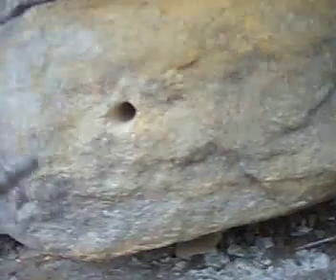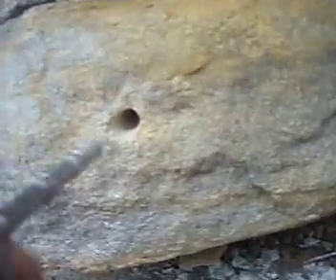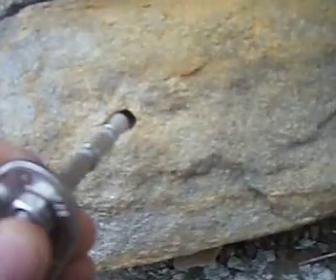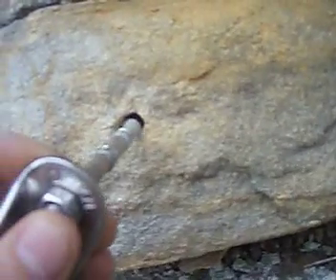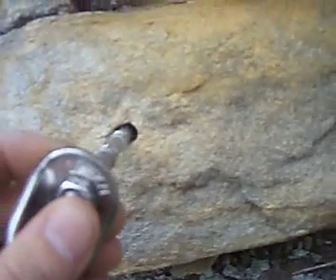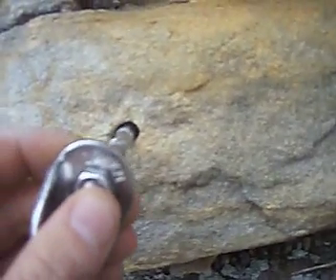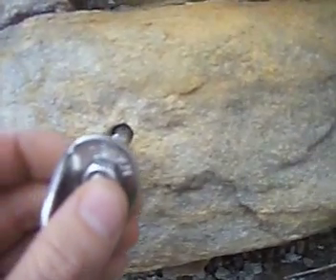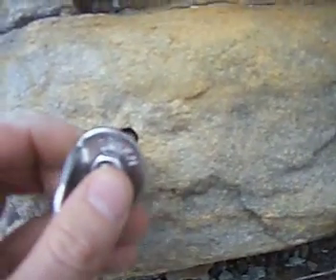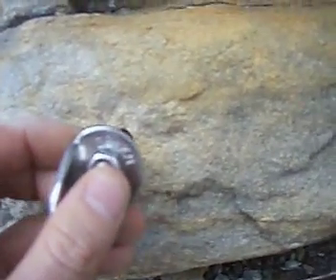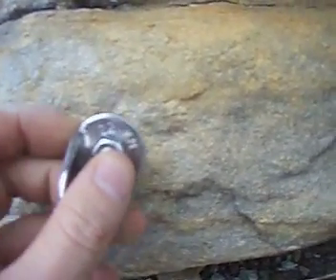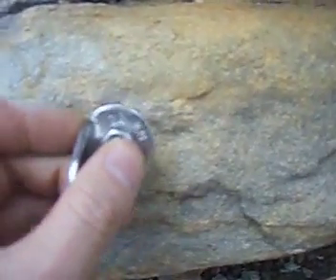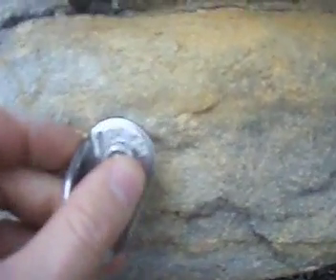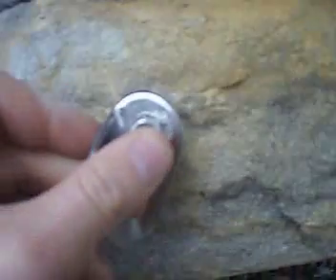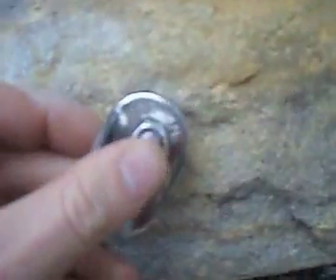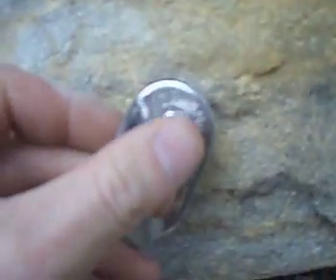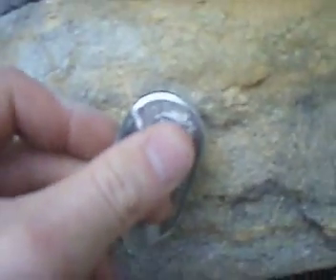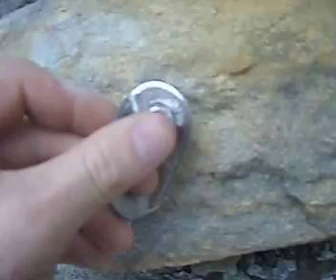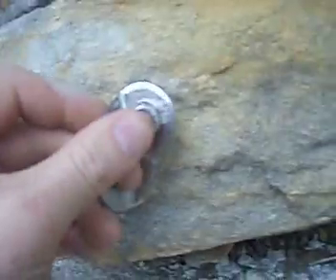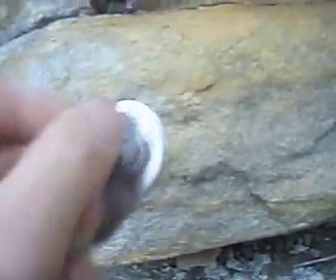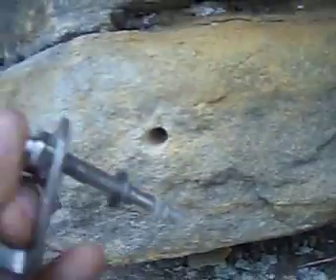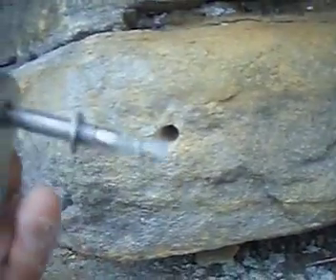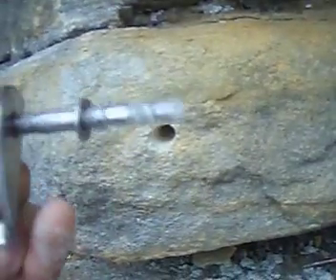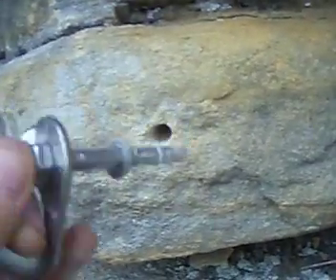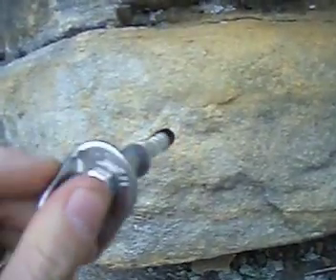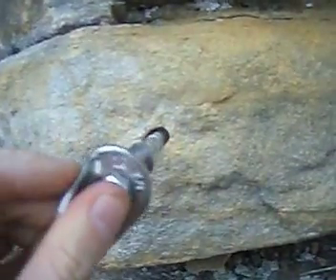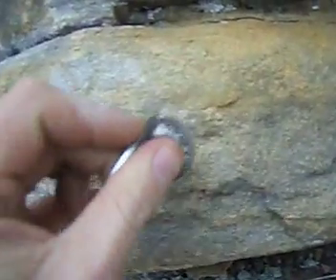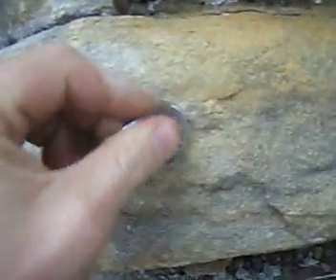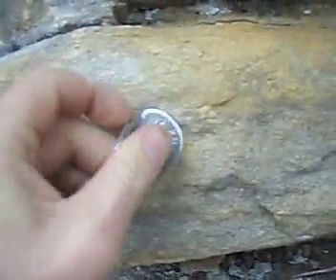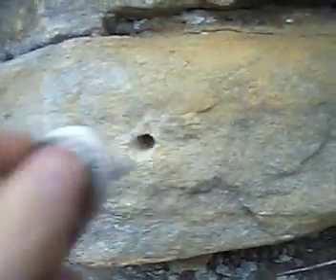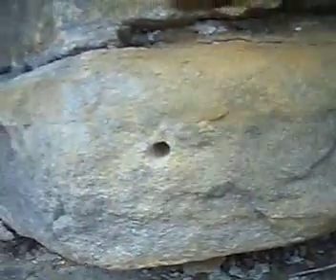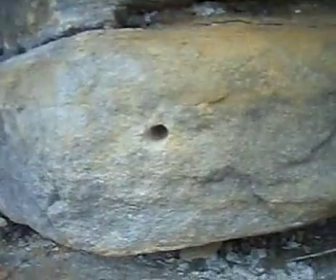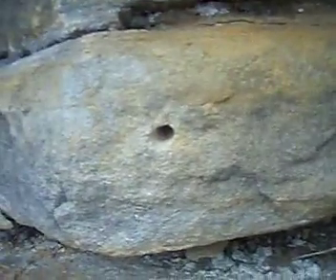As you can see, the 8mm hole is substantially bigger when drilled into soft rock. The bolt just goes into the hole.